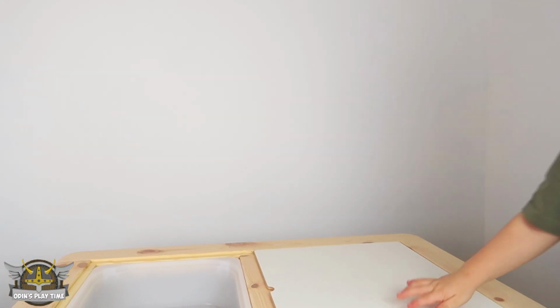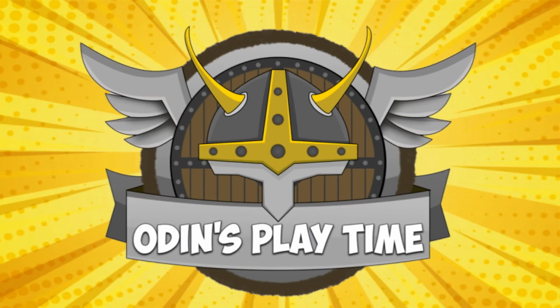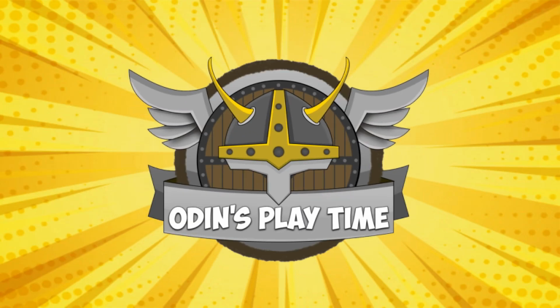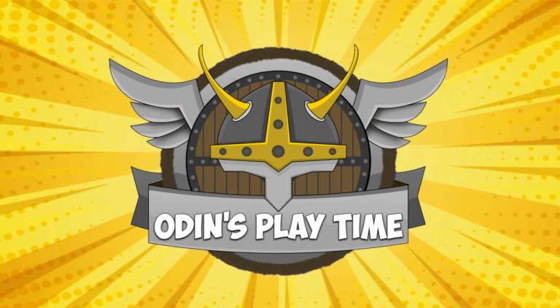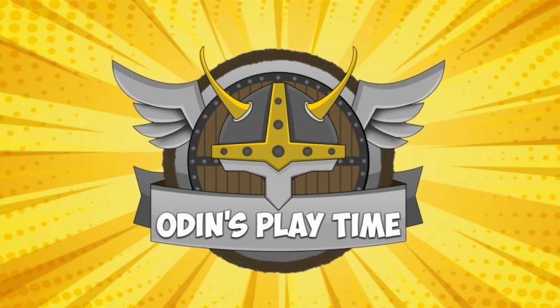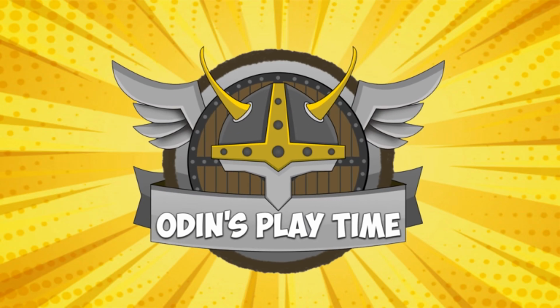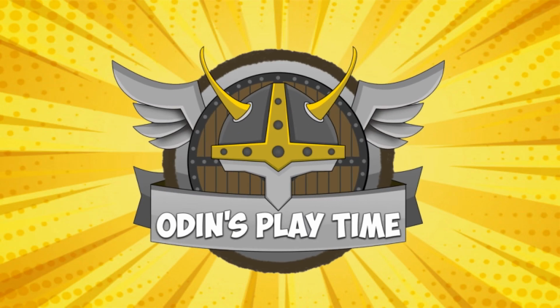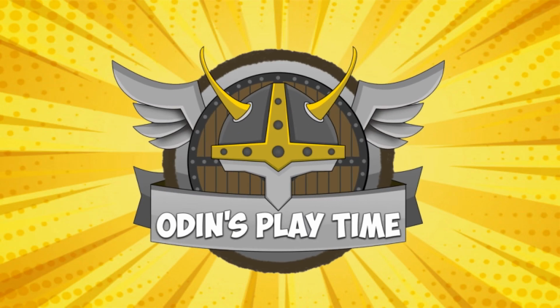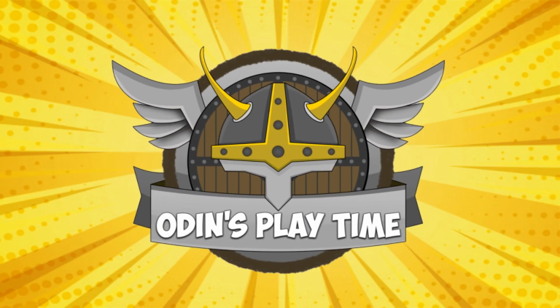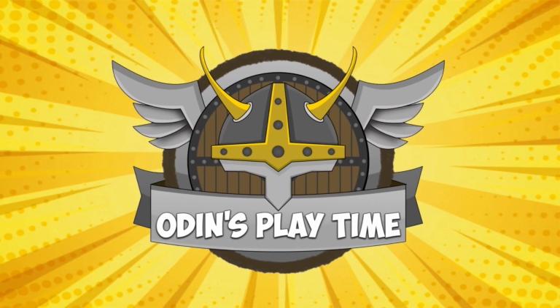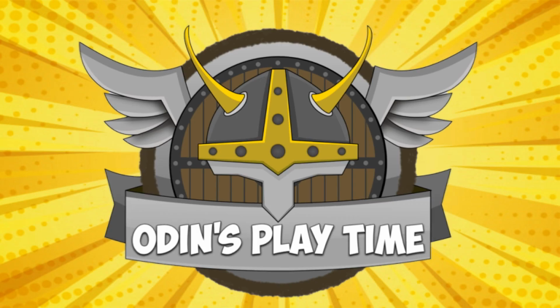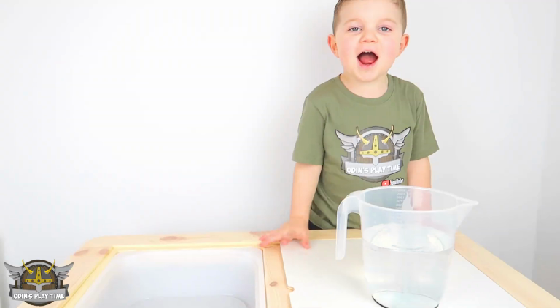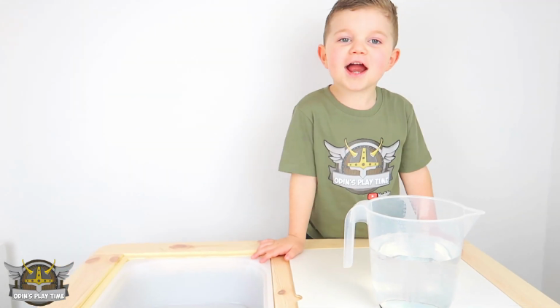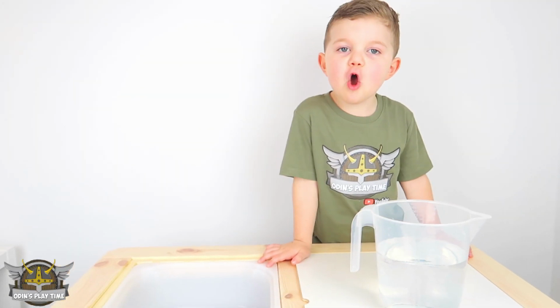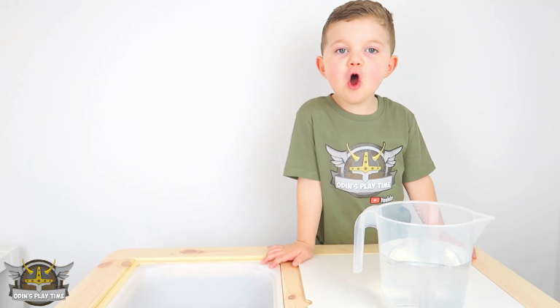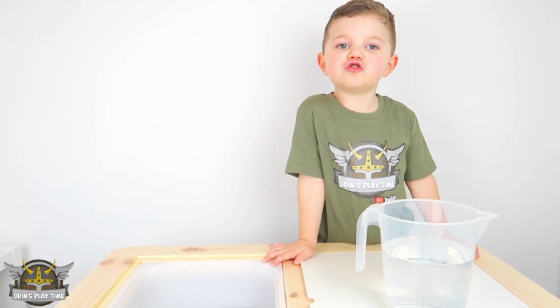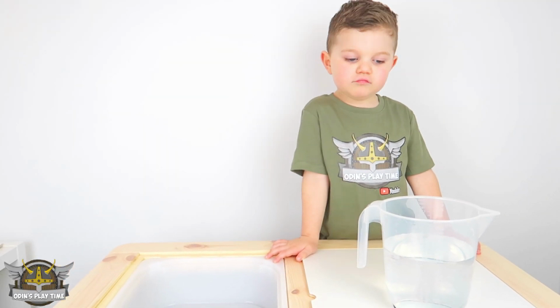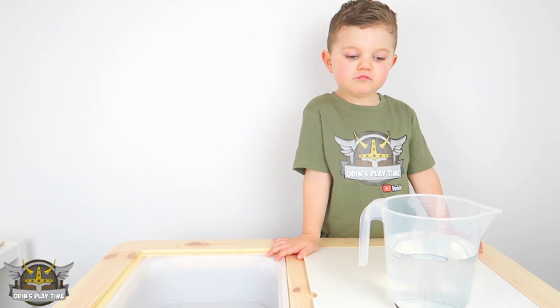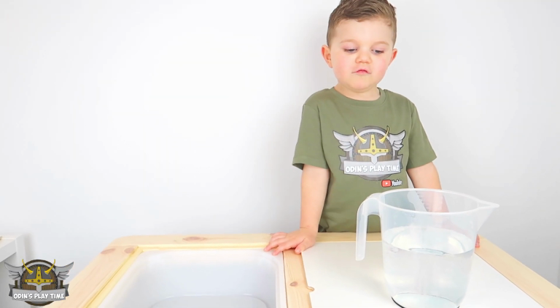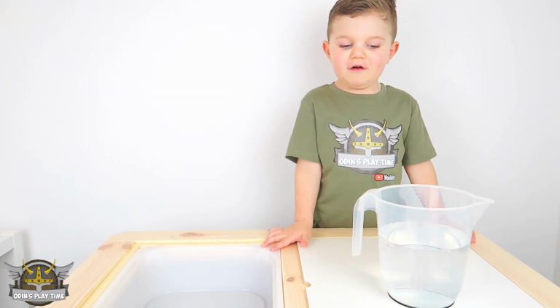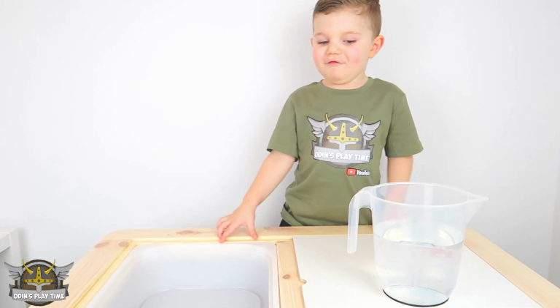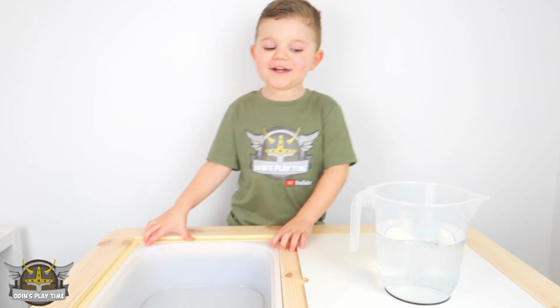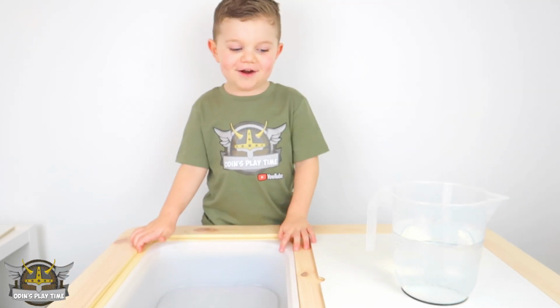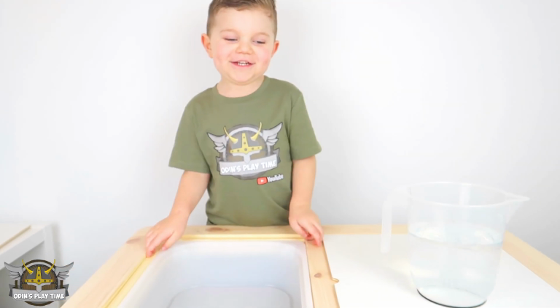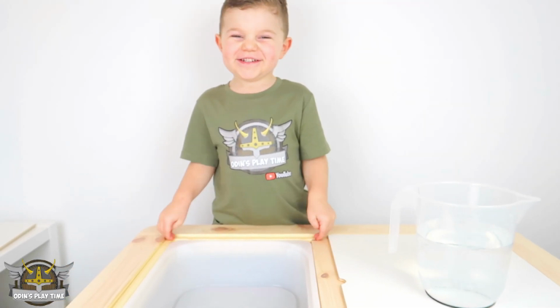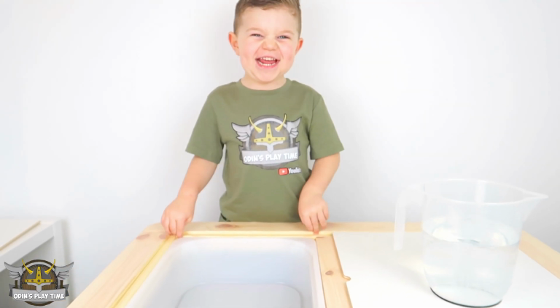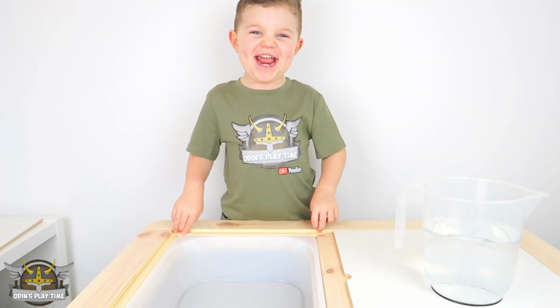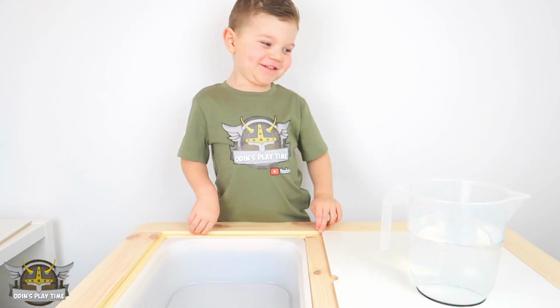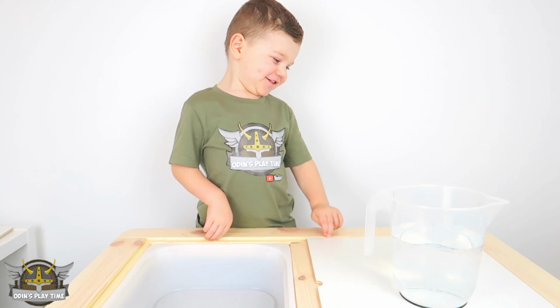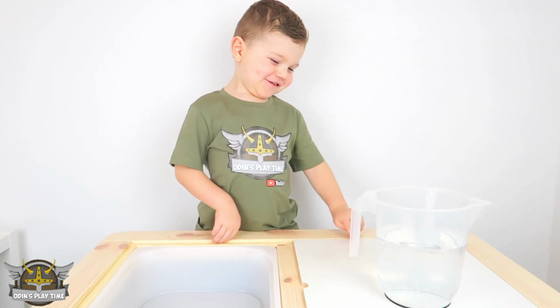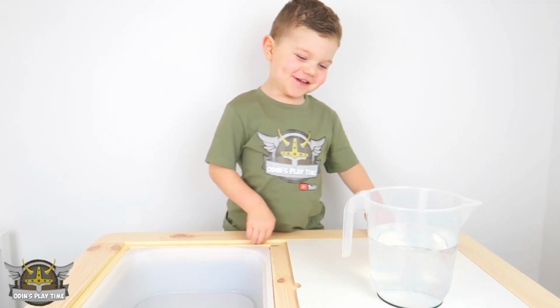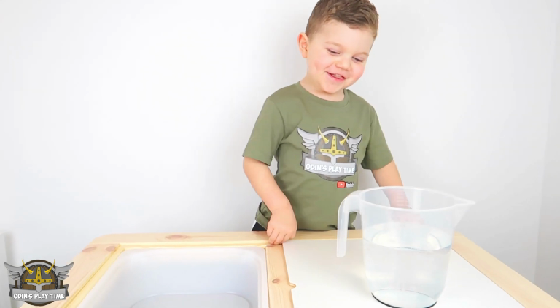Up until it's playtime! Hi Kuz! Hi Odin! What are we doing today?